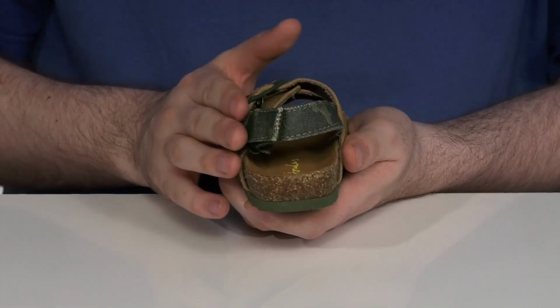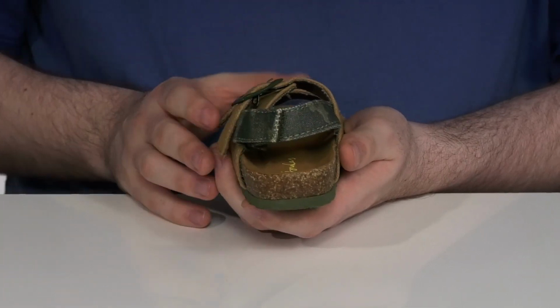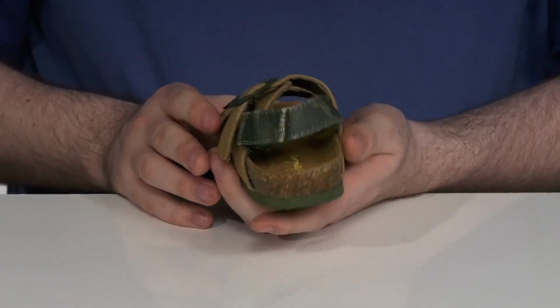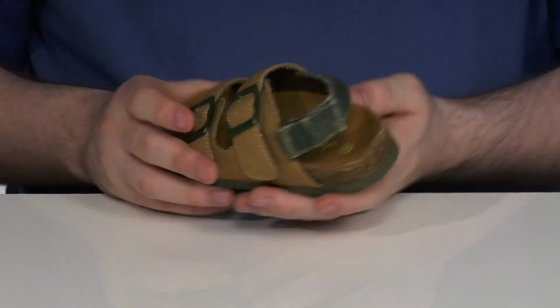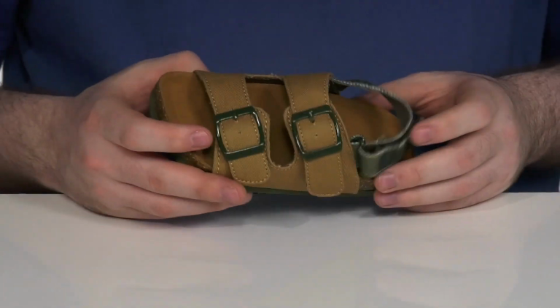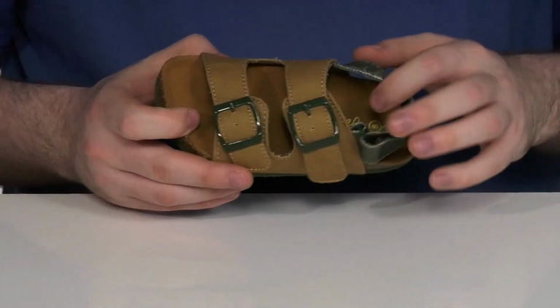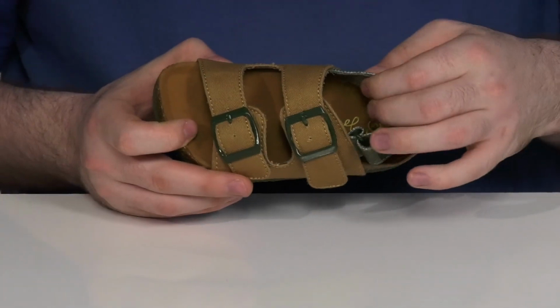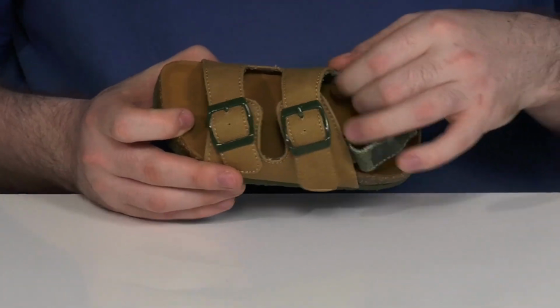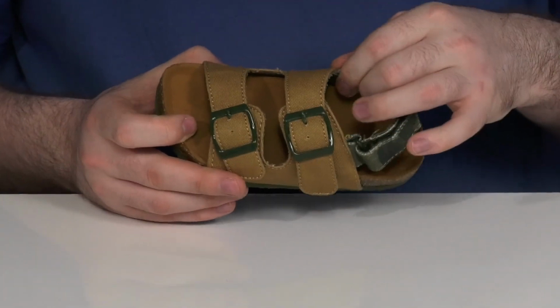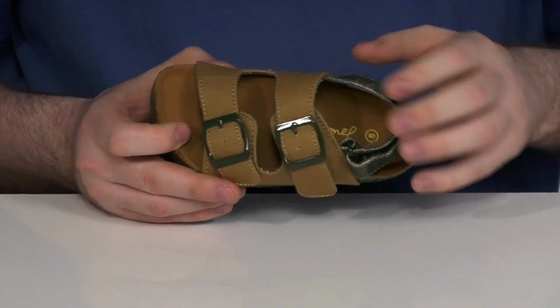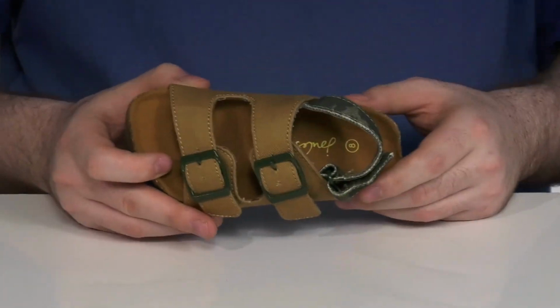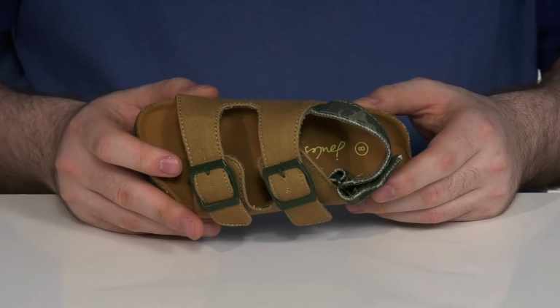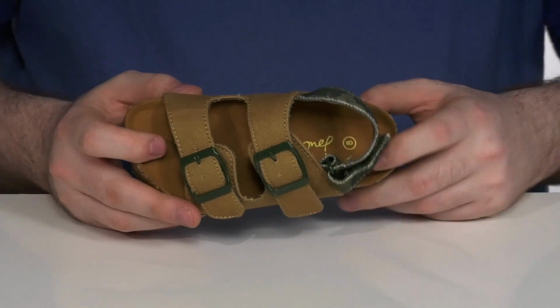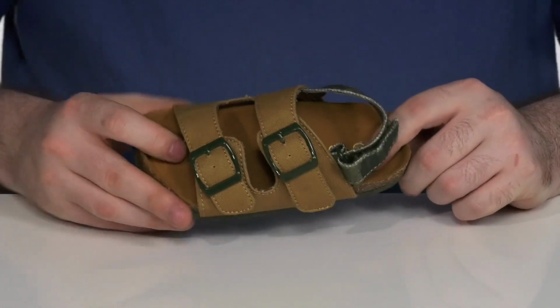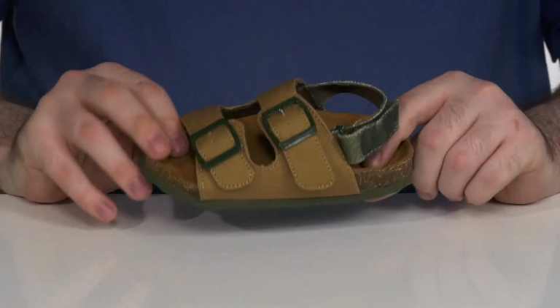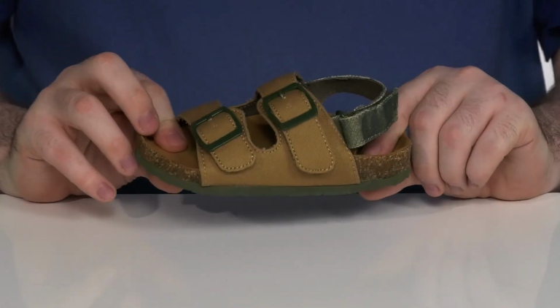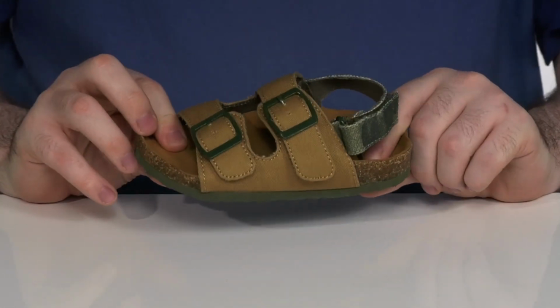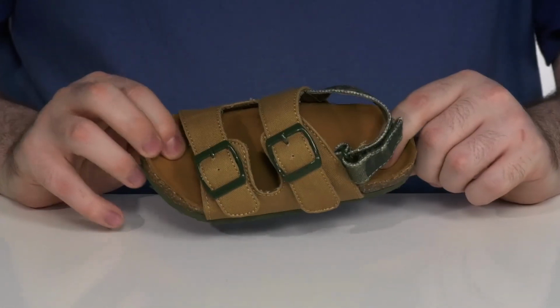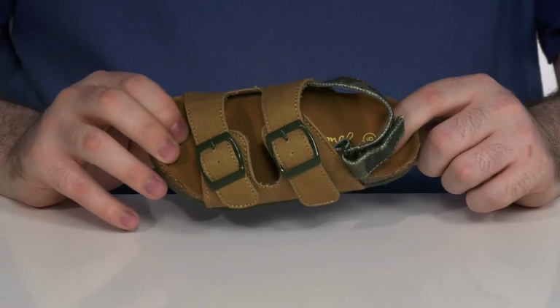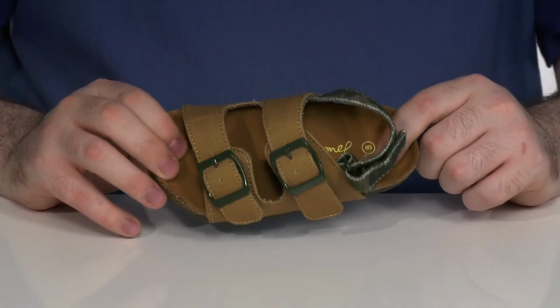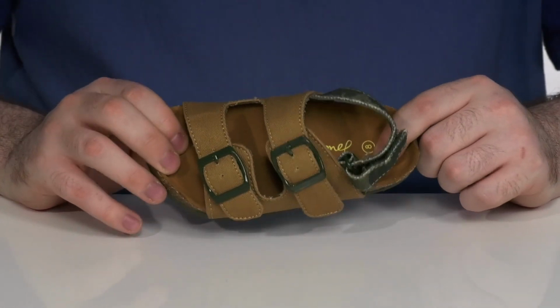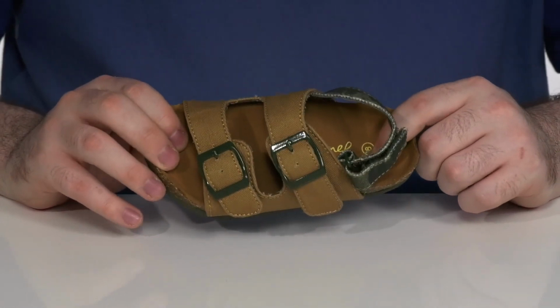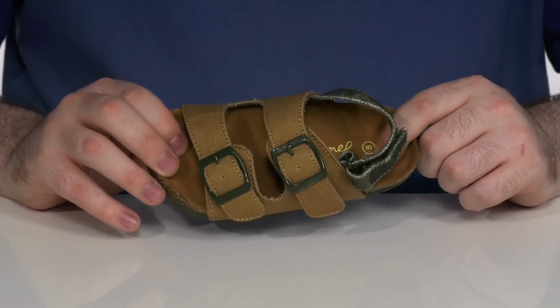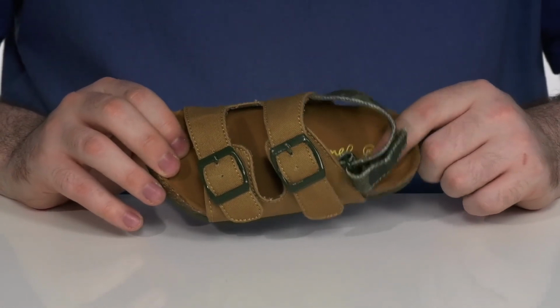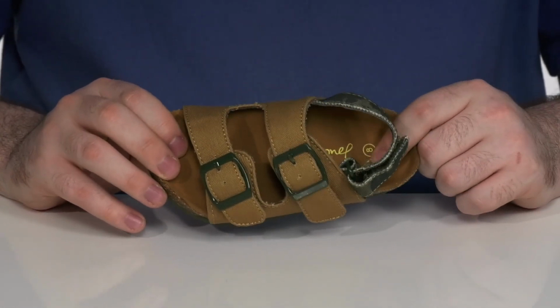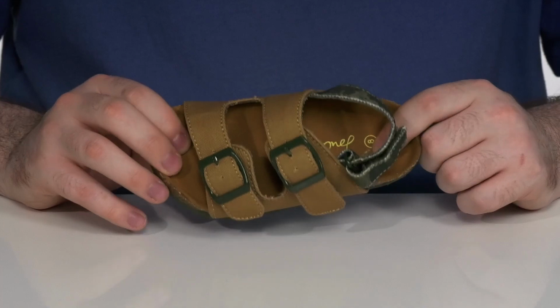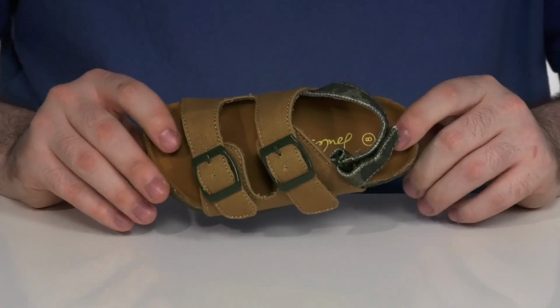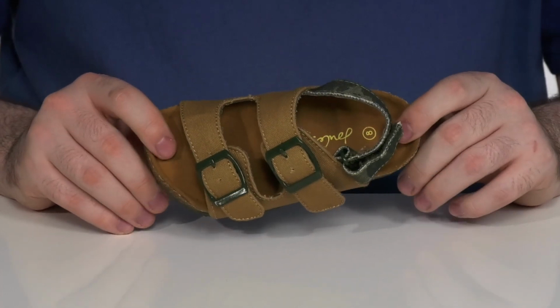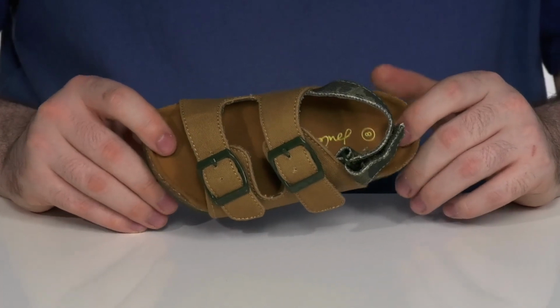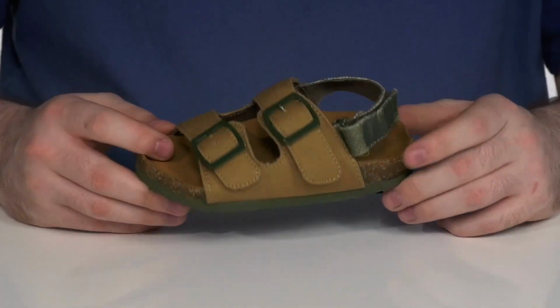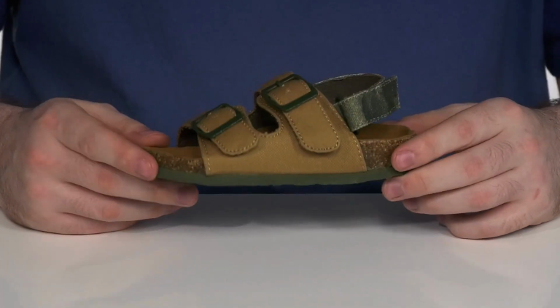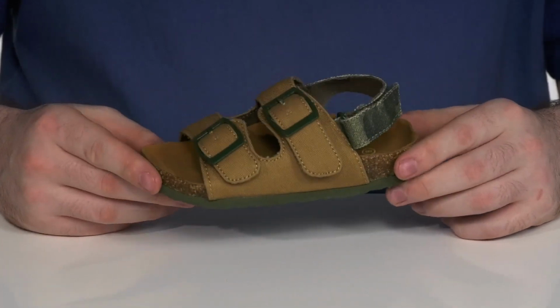The inside lining is also canvas to keep it breathable, and it has a molded cork footbed in the bottom with a memory foam-like feel to make sure they feel great as they're running around outside.